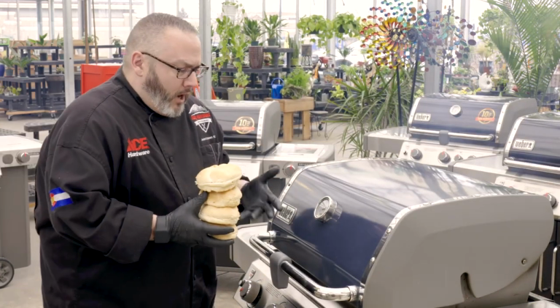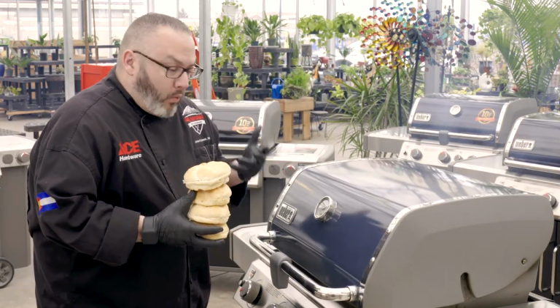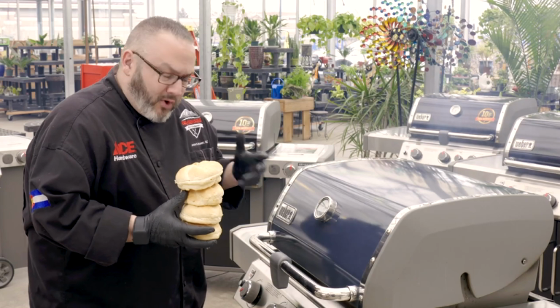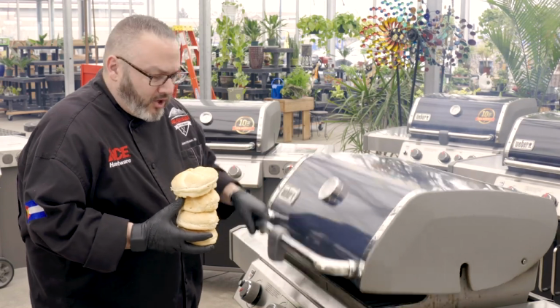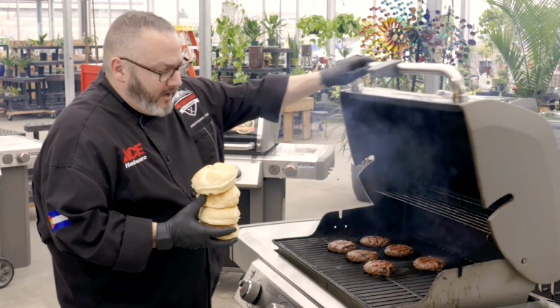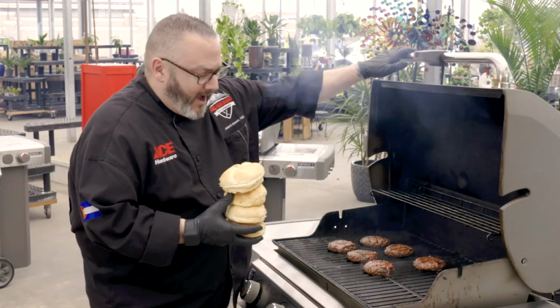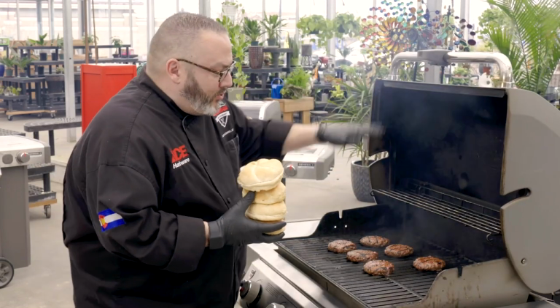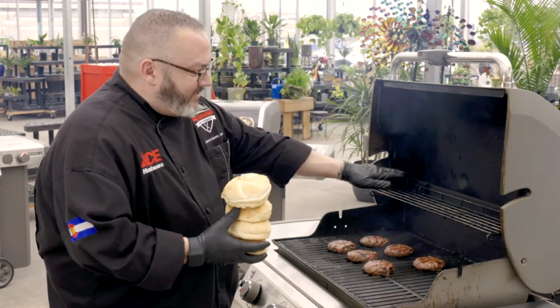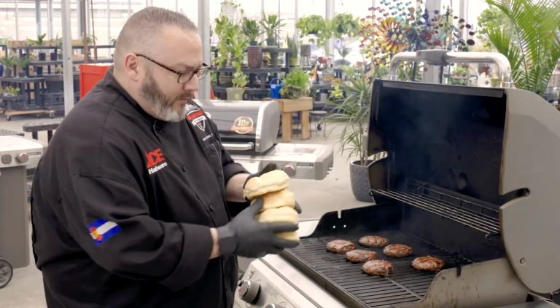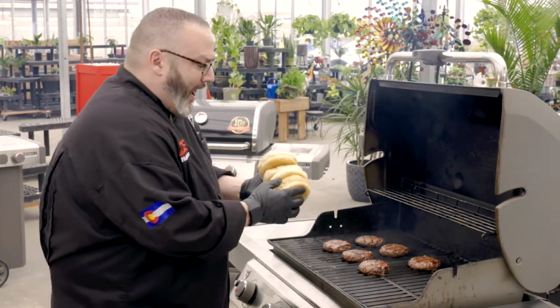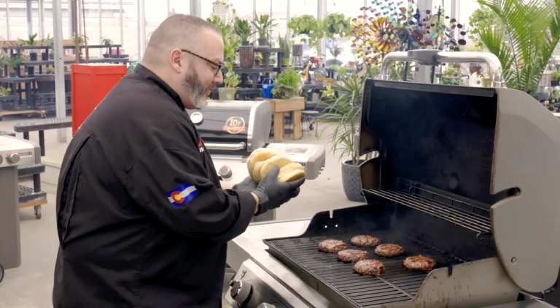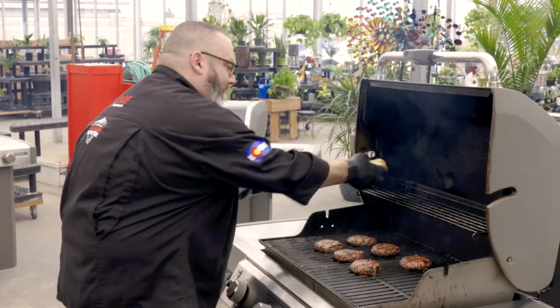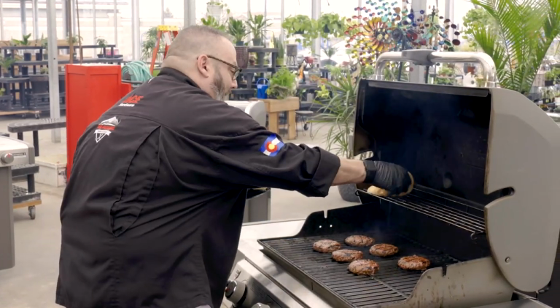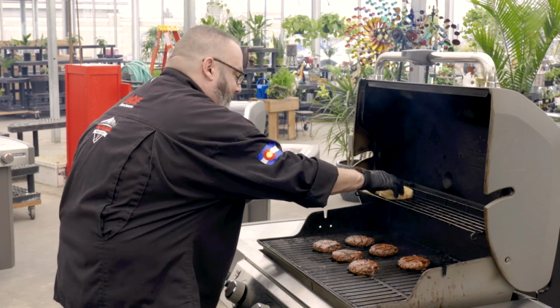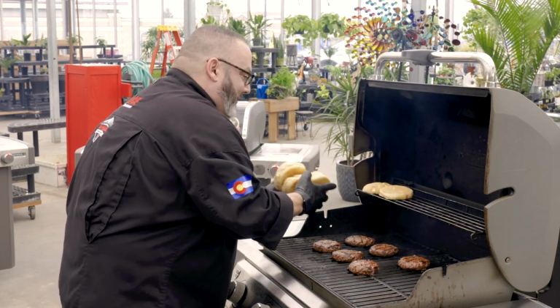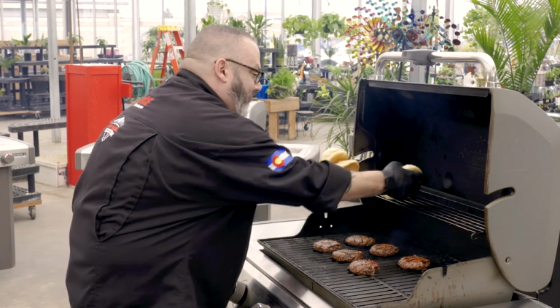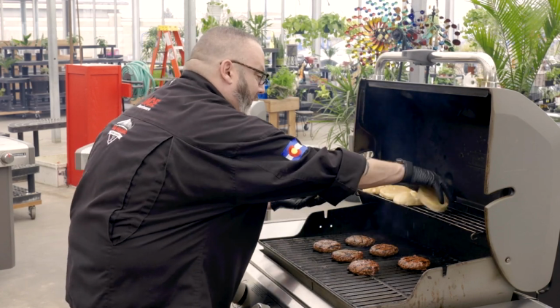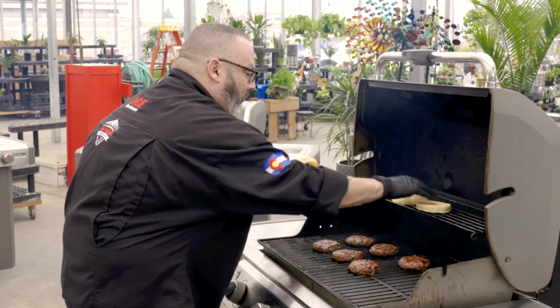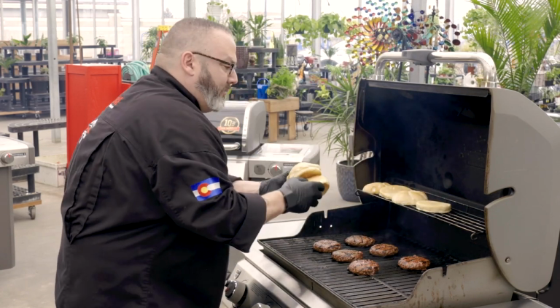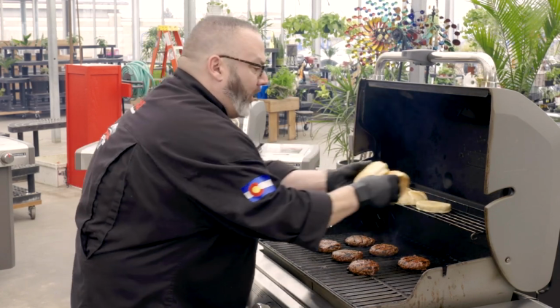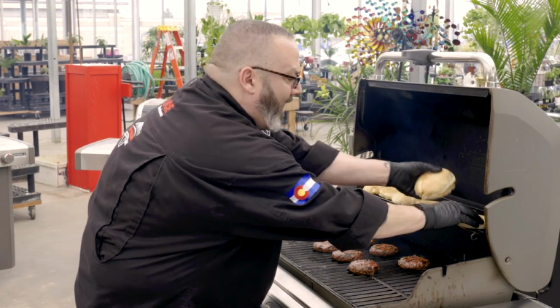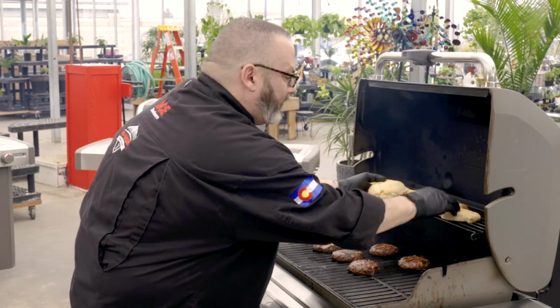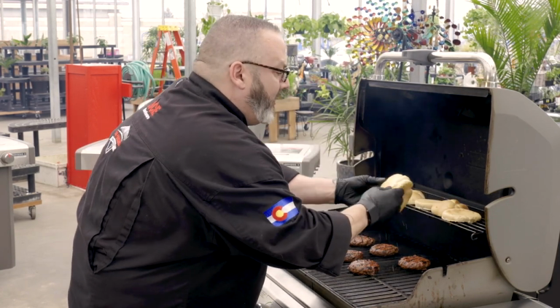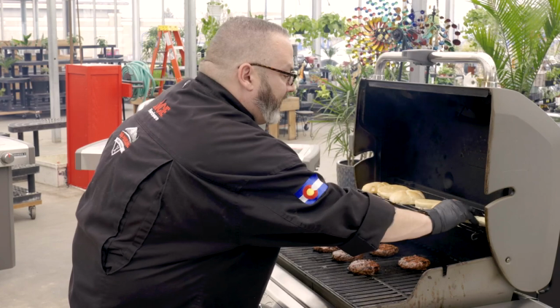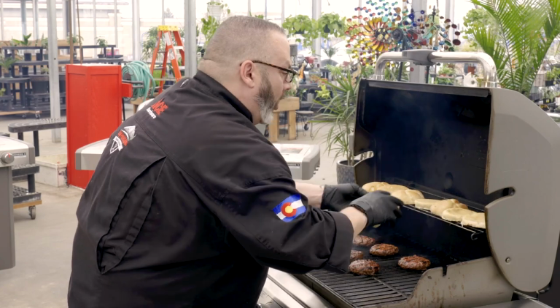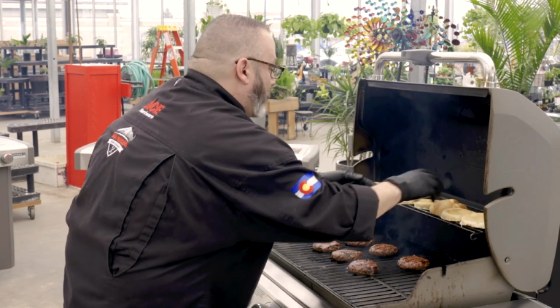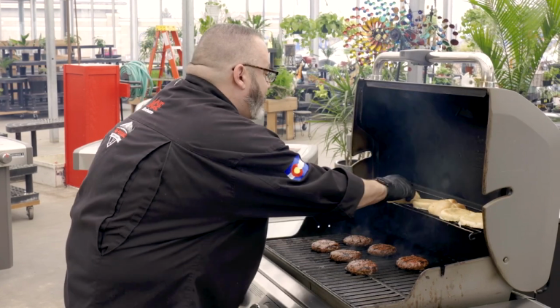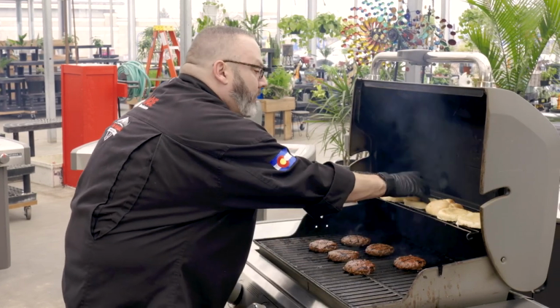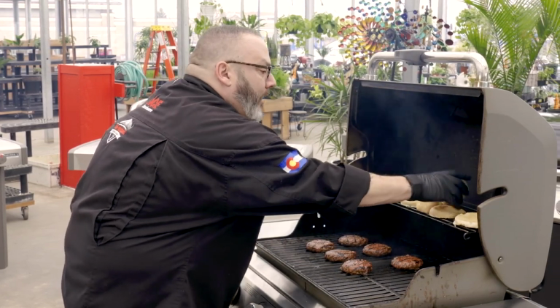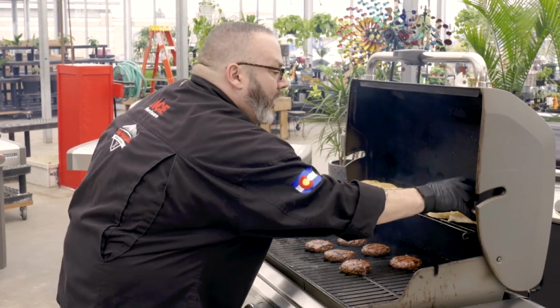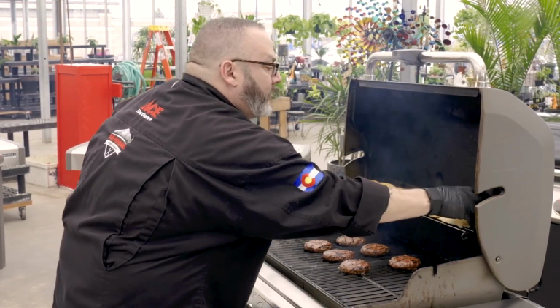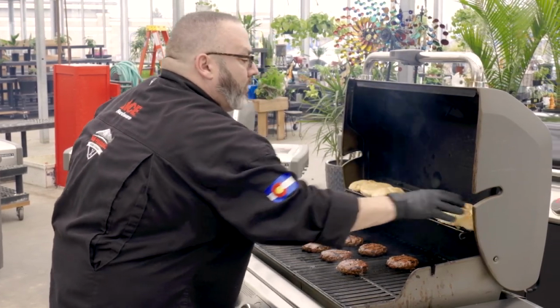While the burgers are cooking, it is time to utilize this warming rack up top. This is a great time to get your buns on there. We're using a beautiful onion Kaiser roll today — we'll get that all toasted and set and ready to go.